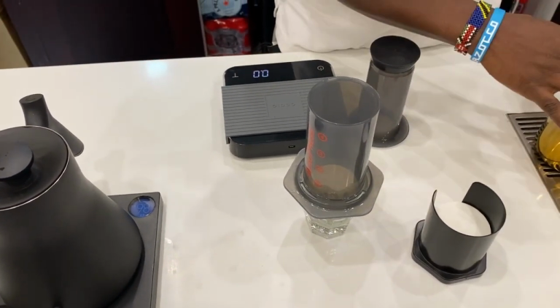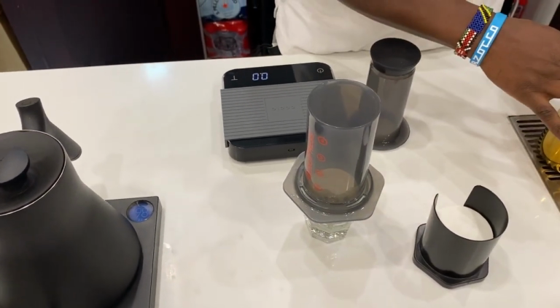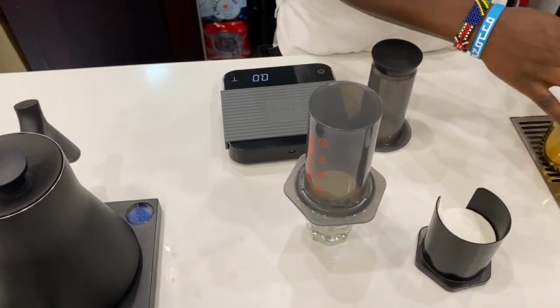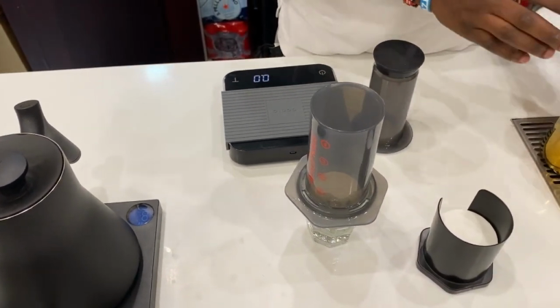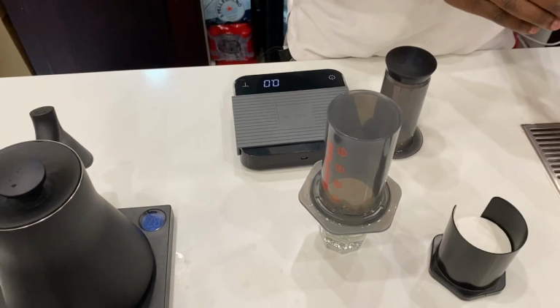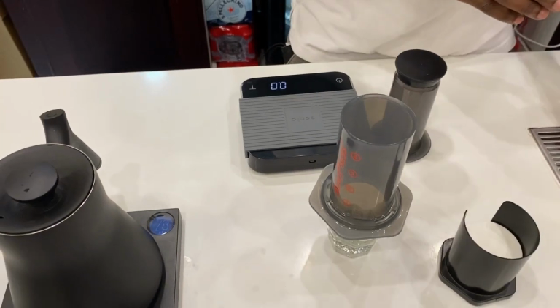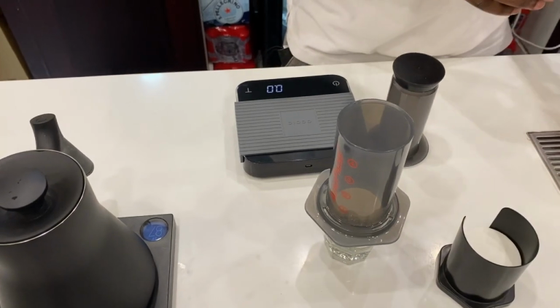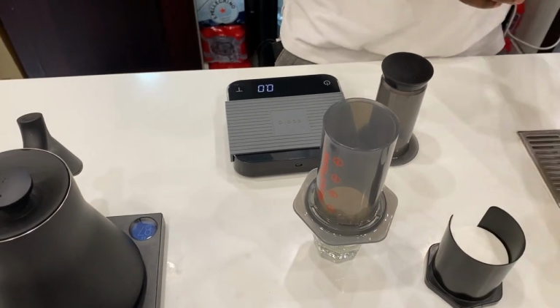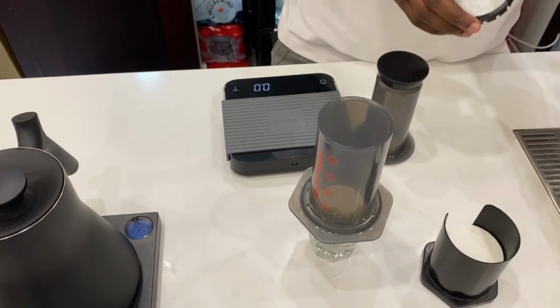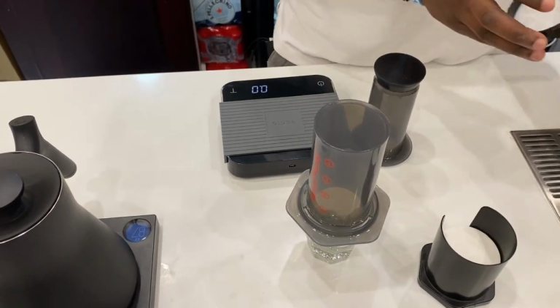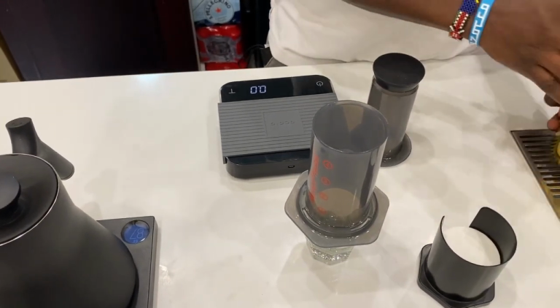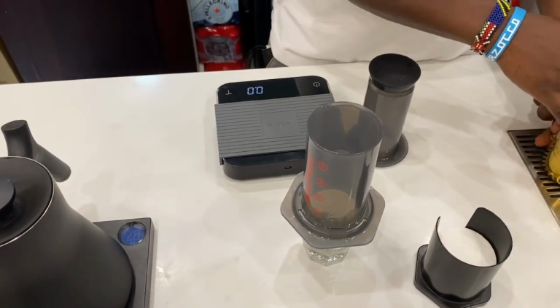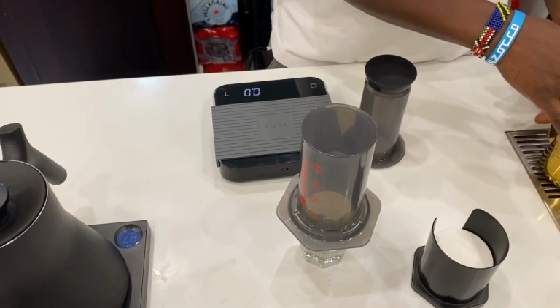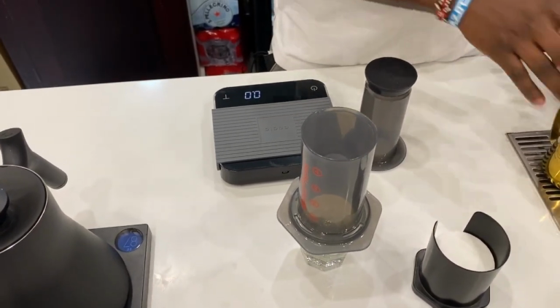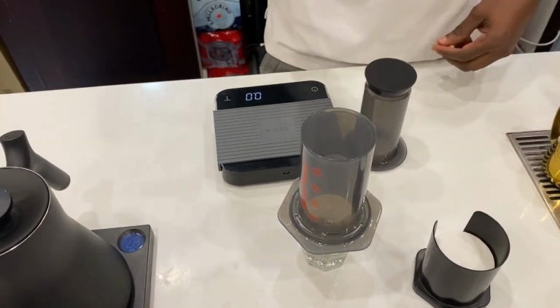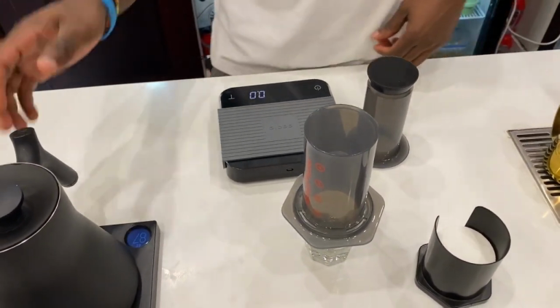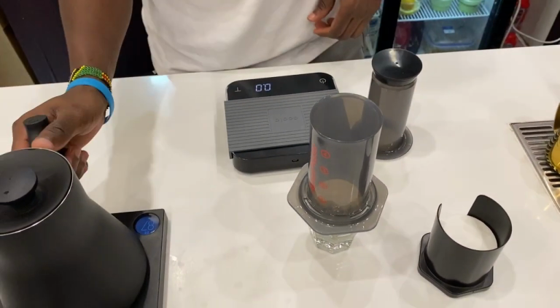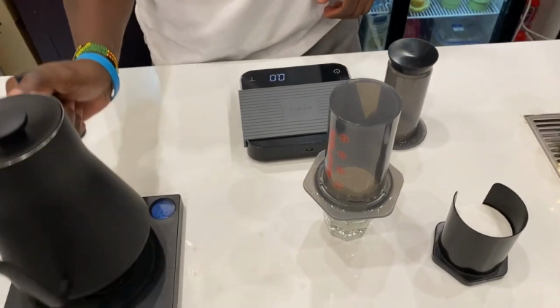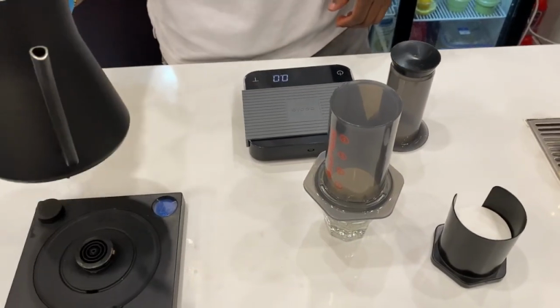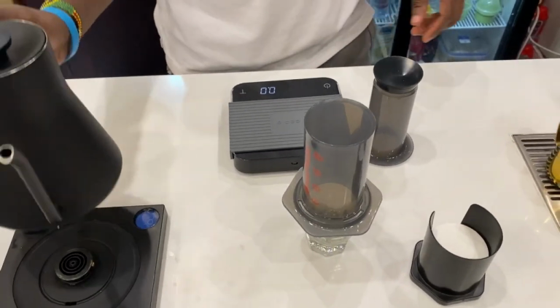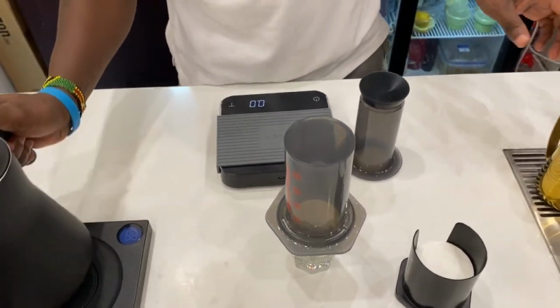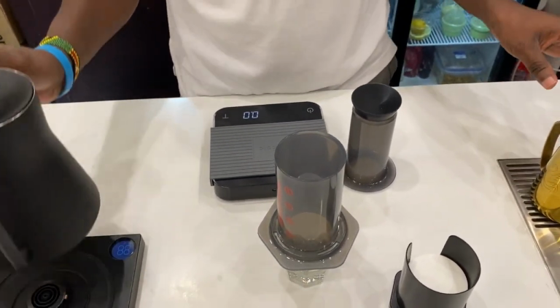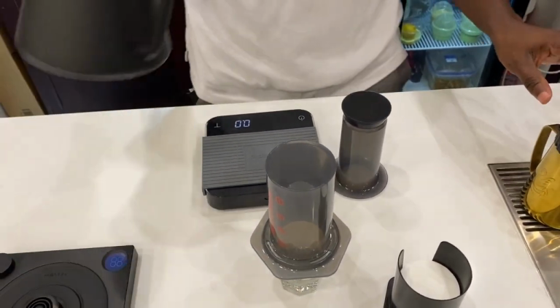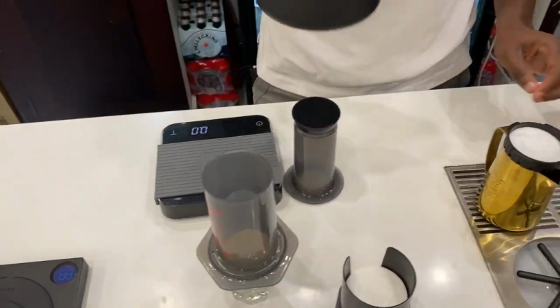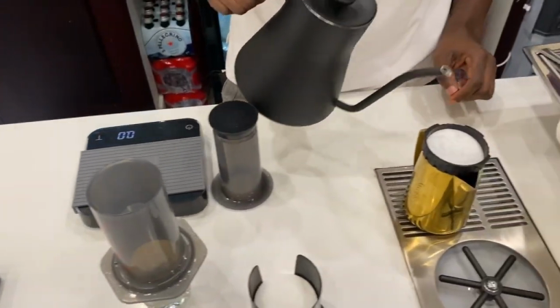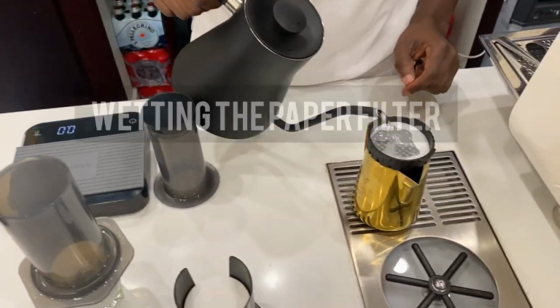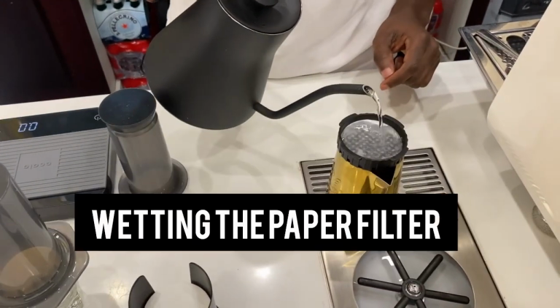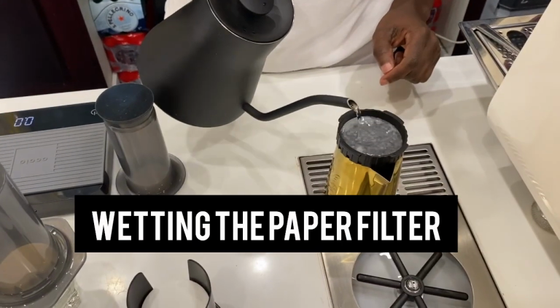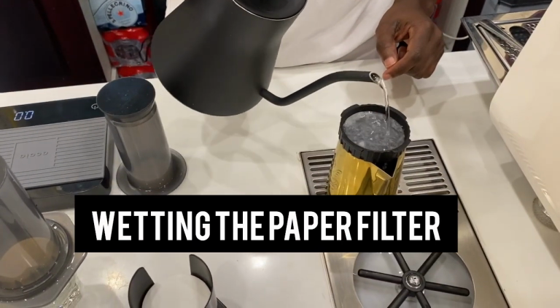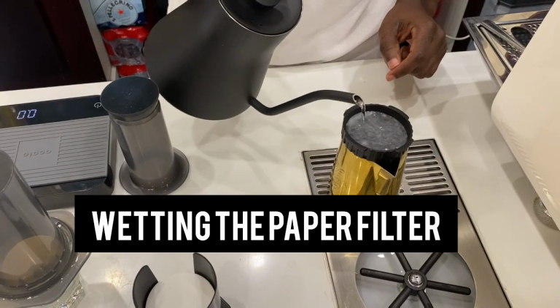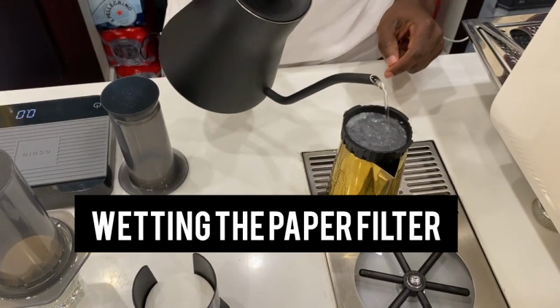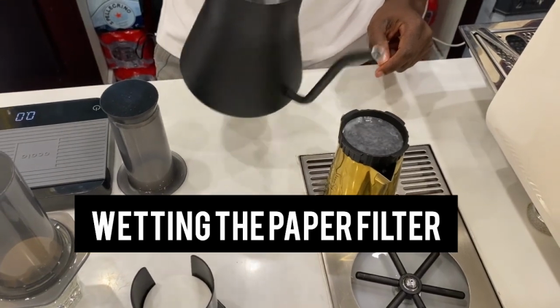We're going to use 88 degree temperature for our boiling water. As the water is boiling, we're going to pre-wet our paper filter to remove the paper taste from our coffee.